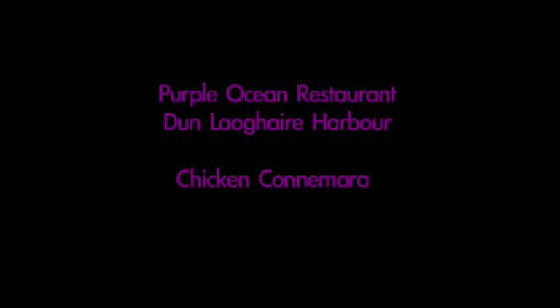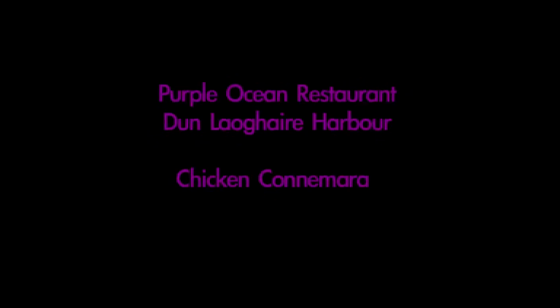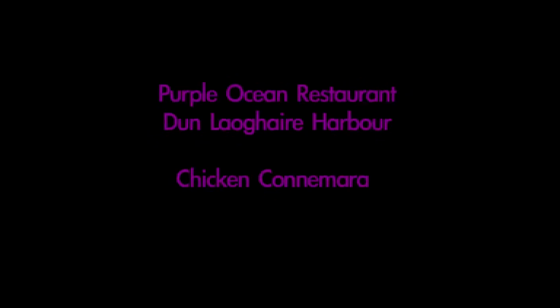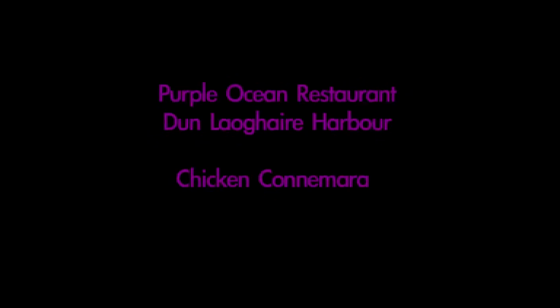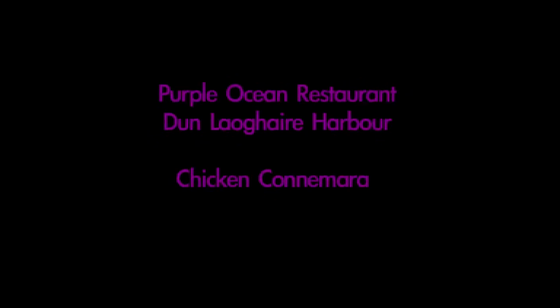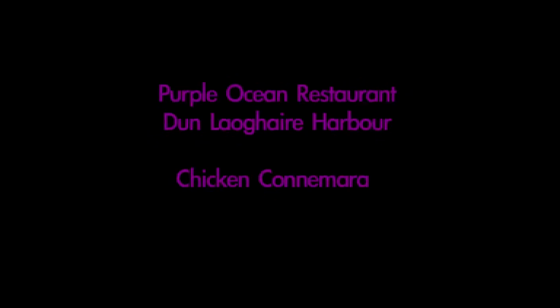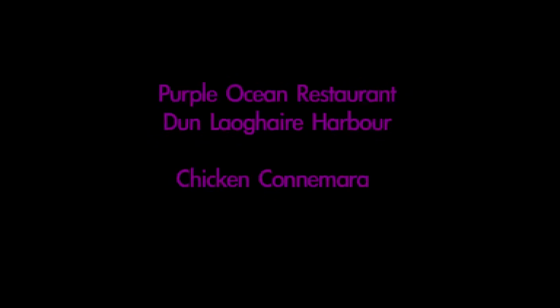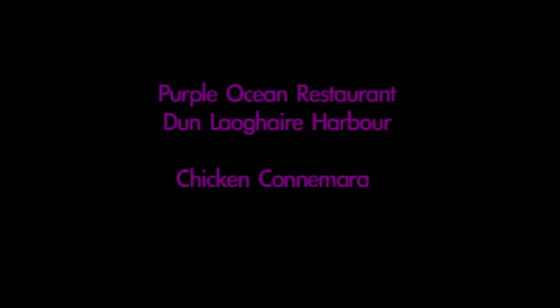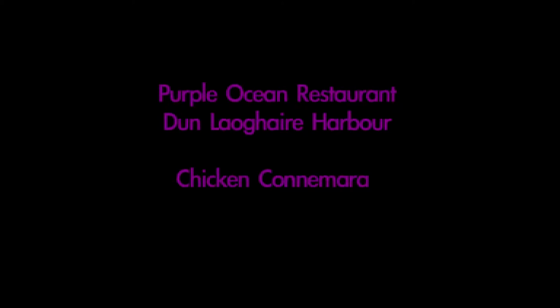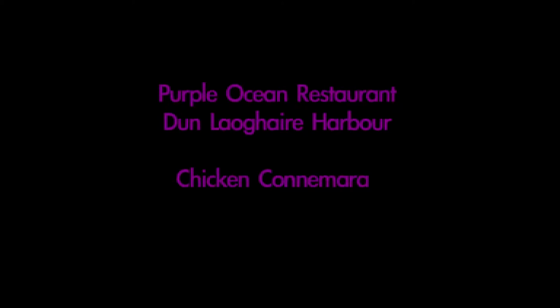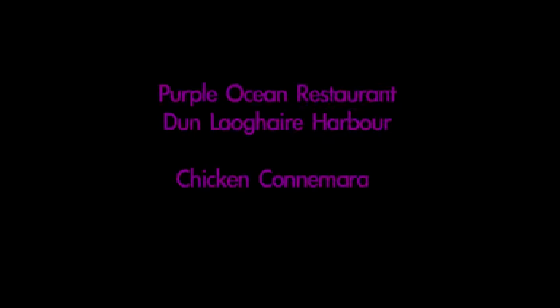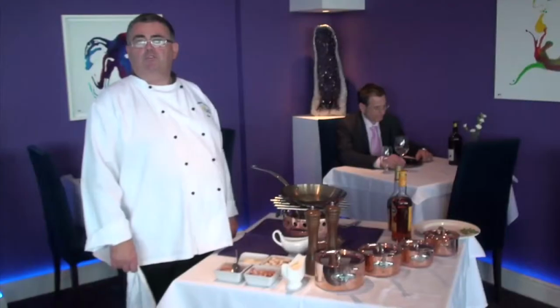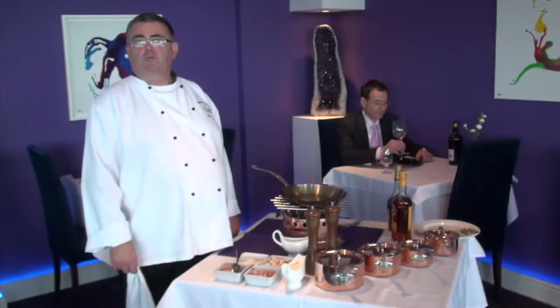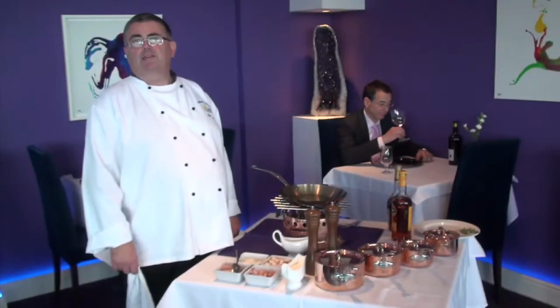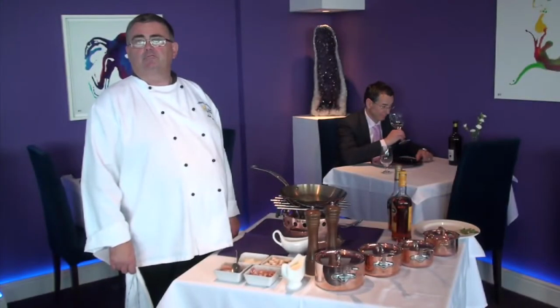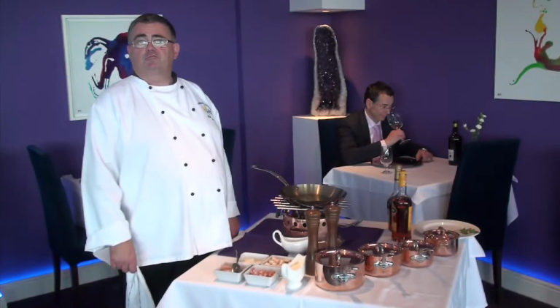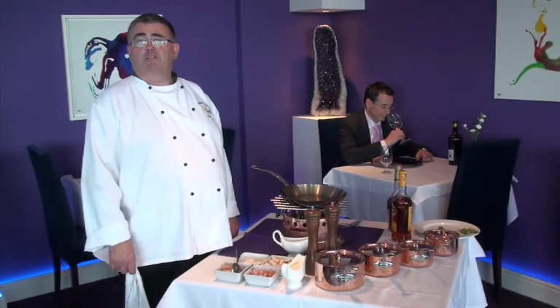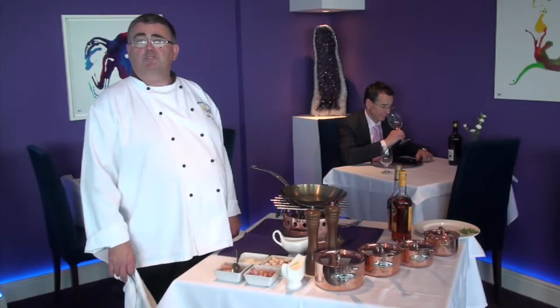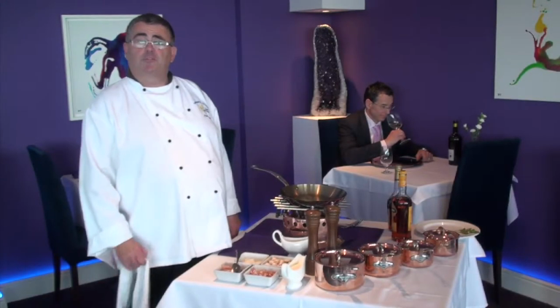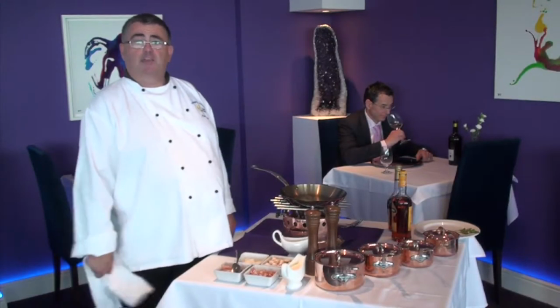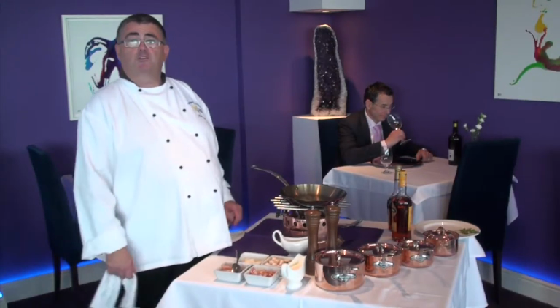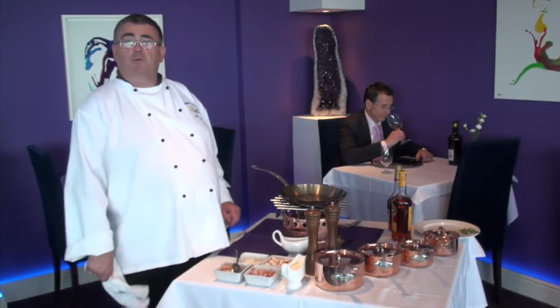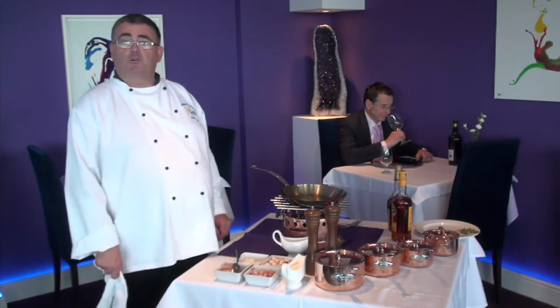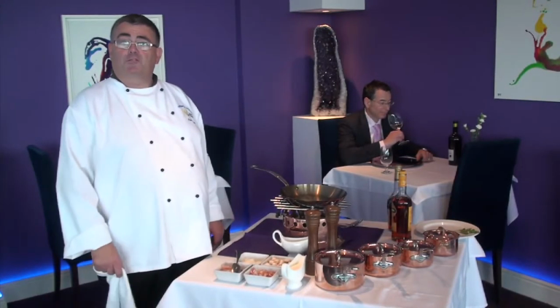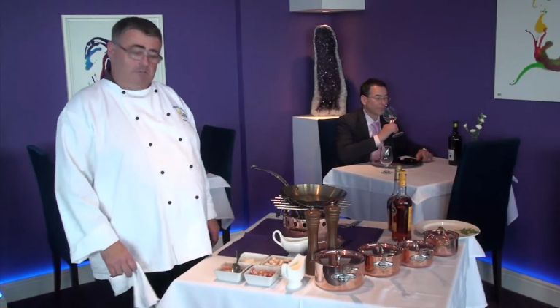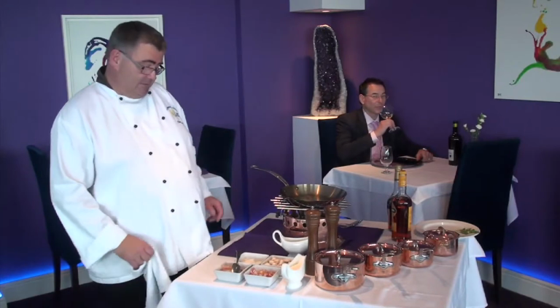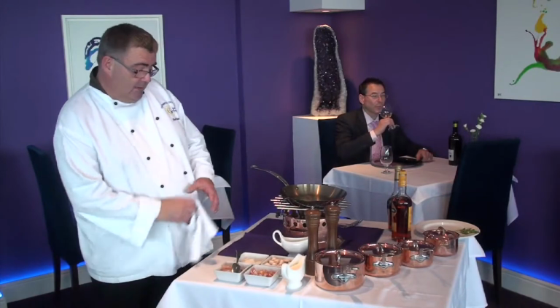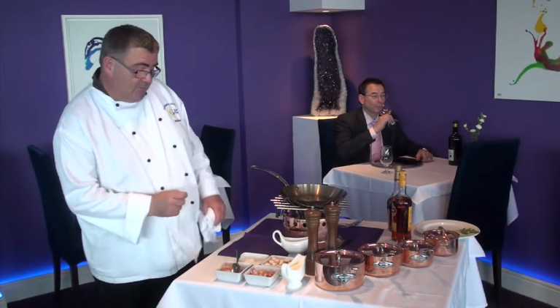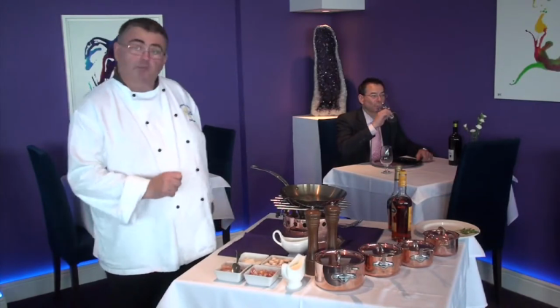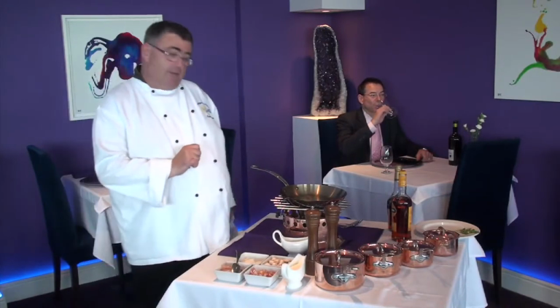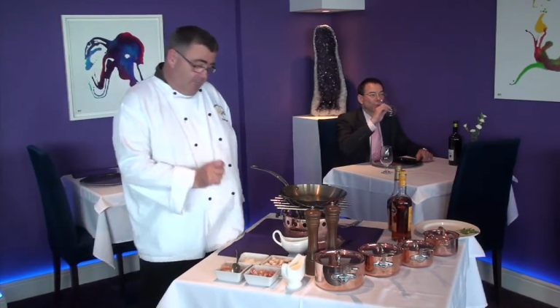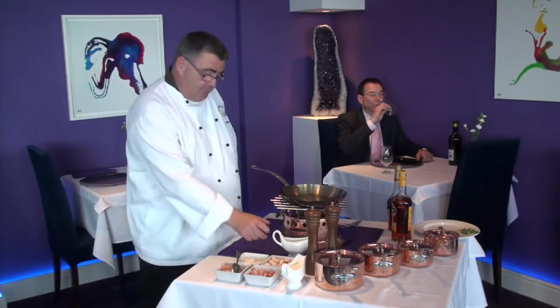Good afternoon and welcome back to the Purple Ocean restaurant. We've been closed the last couple of weeks getting our restaurant renovated, so I decided to come on and cook for one of our customers. Today we're going to do chicken connemara.